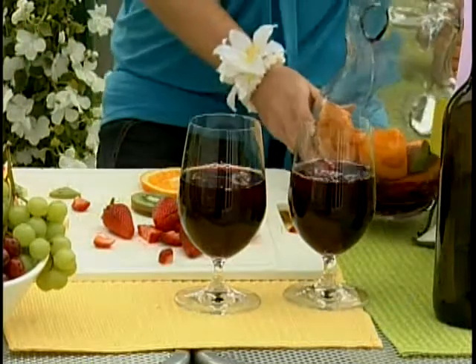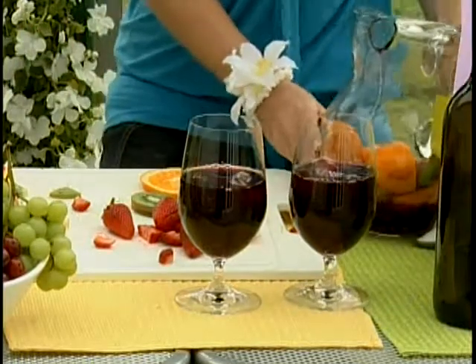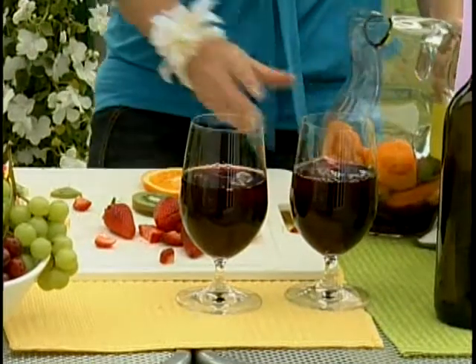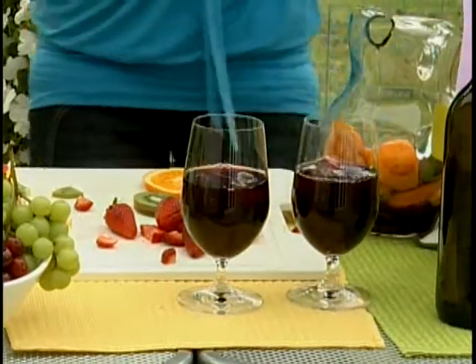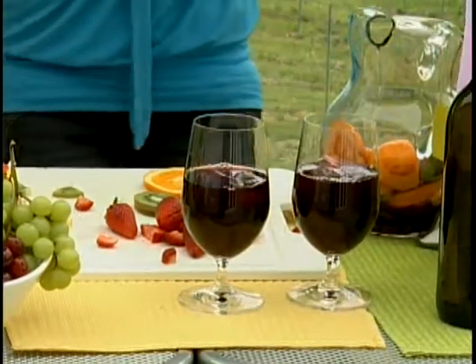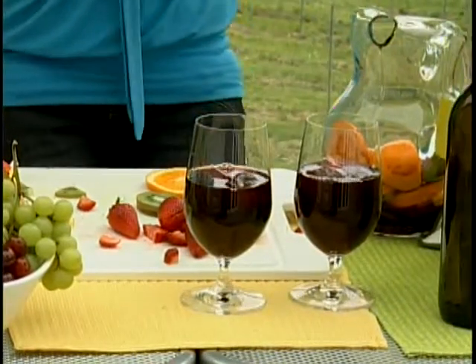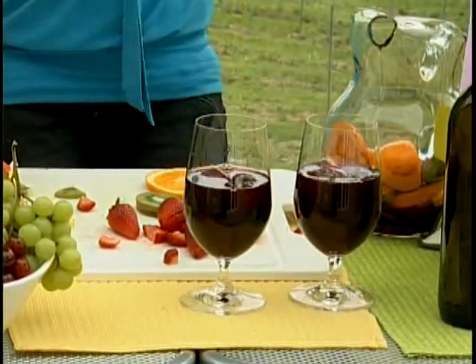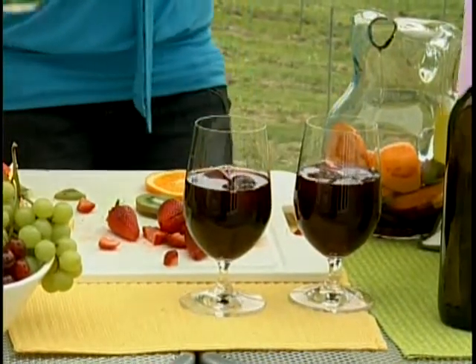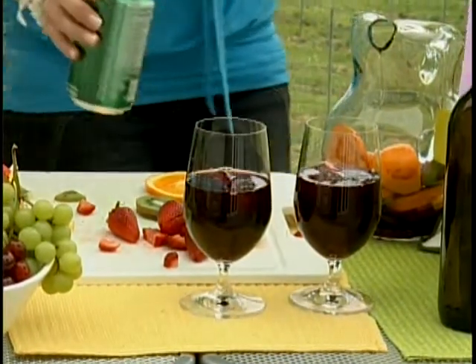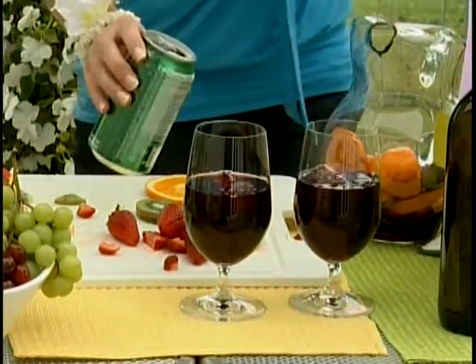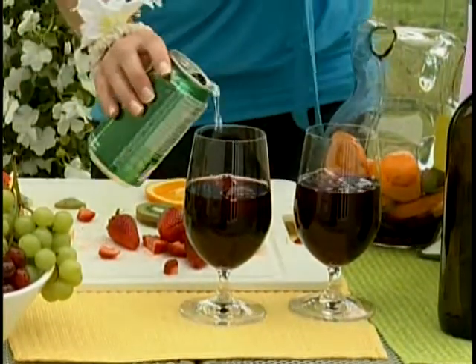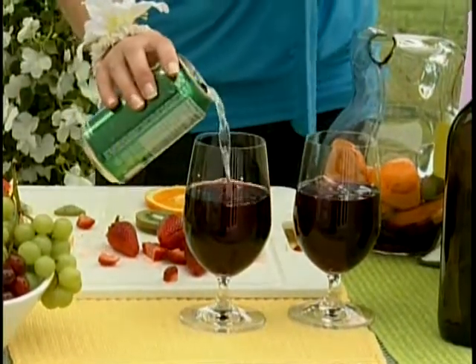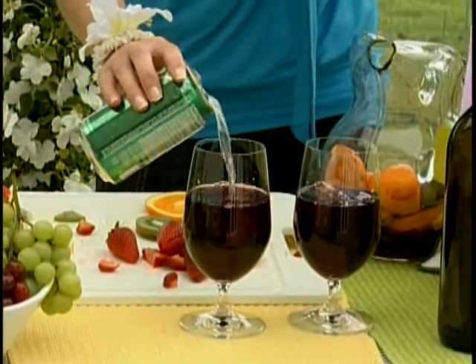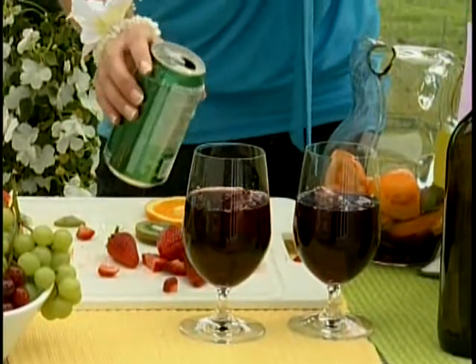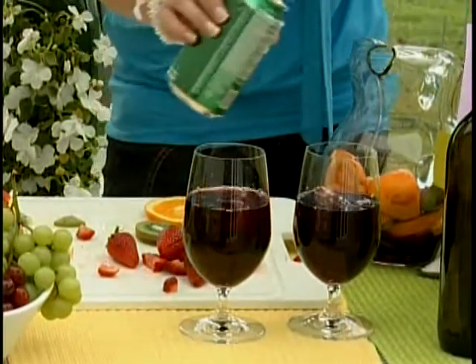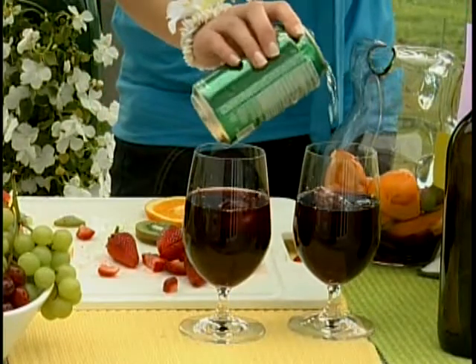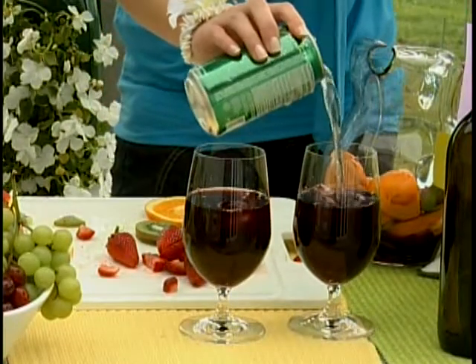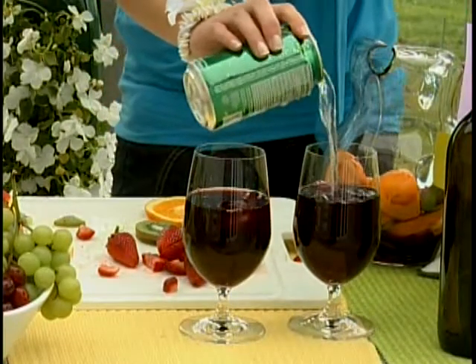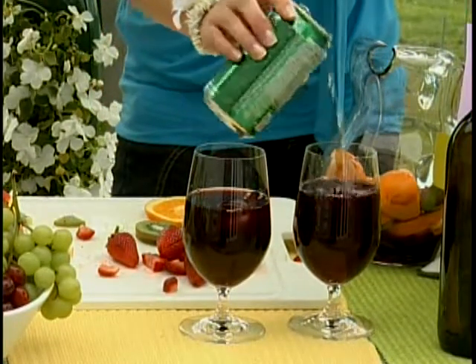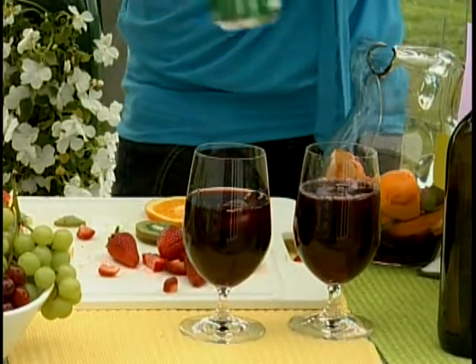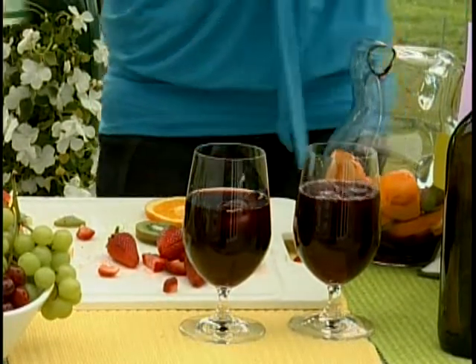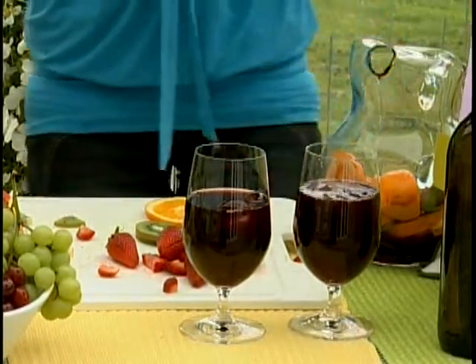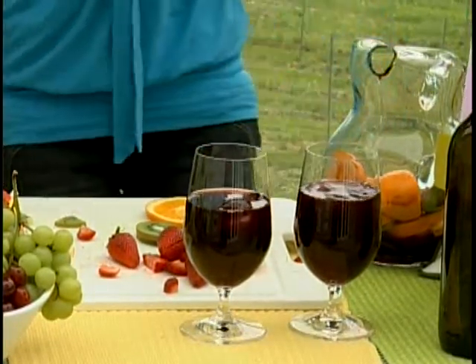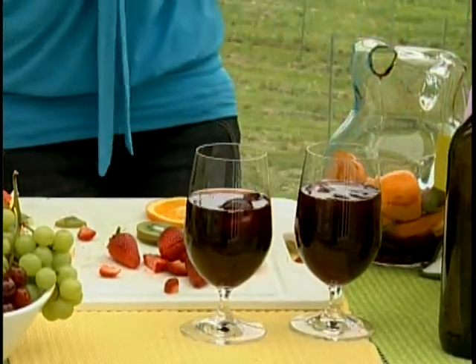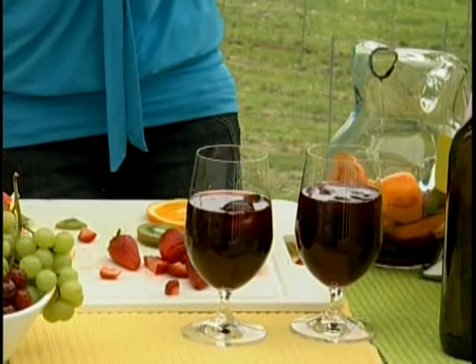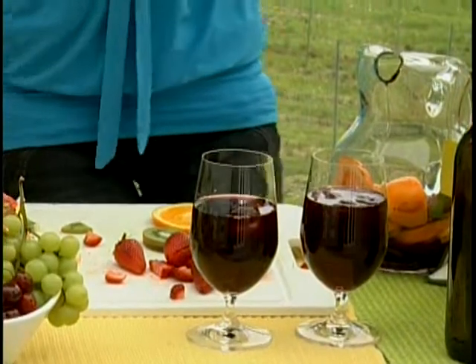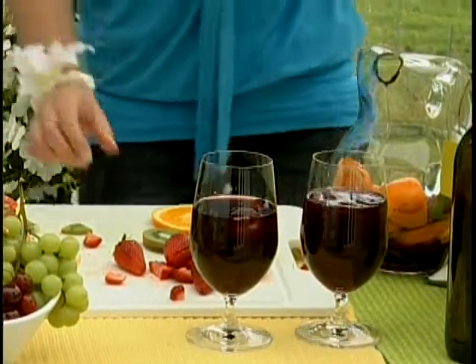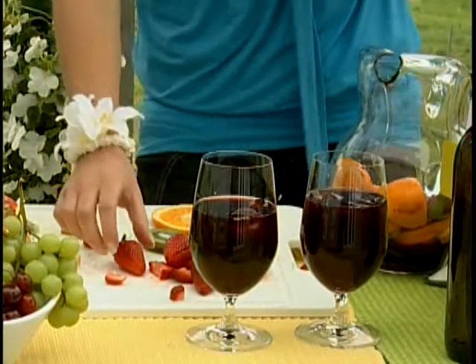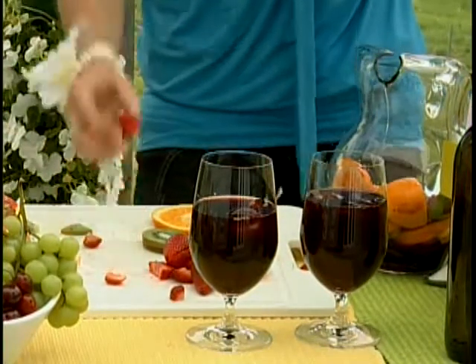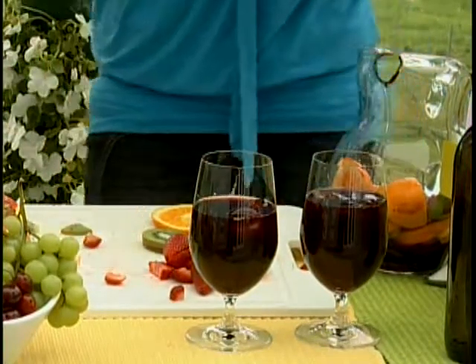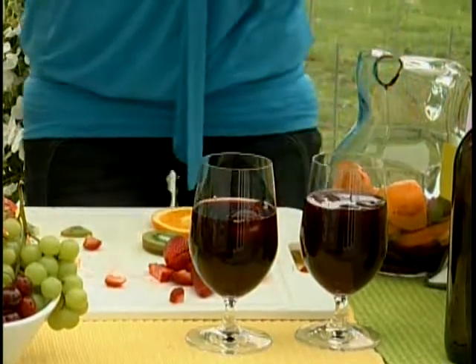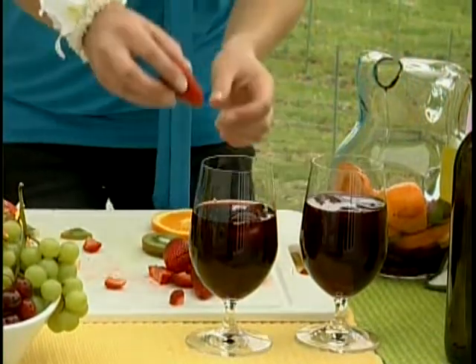What I also do is add a little bit of 7-Up, just to give it a little bit of a spritz — just to lighten it up. Just a couple of ounces in a glass, just a little bit.